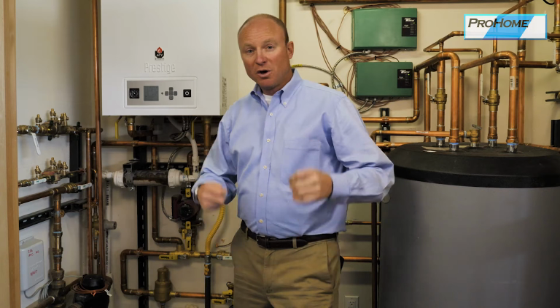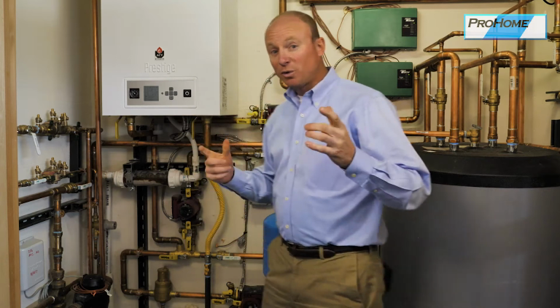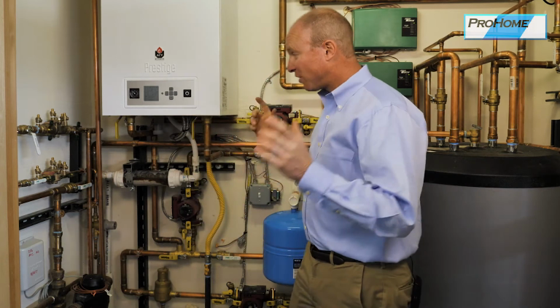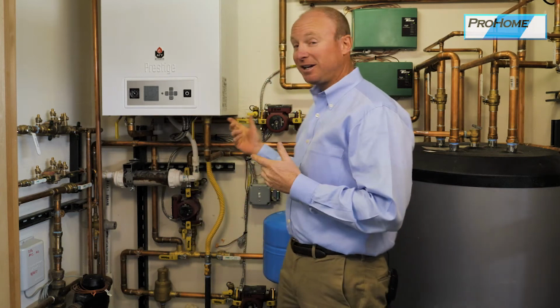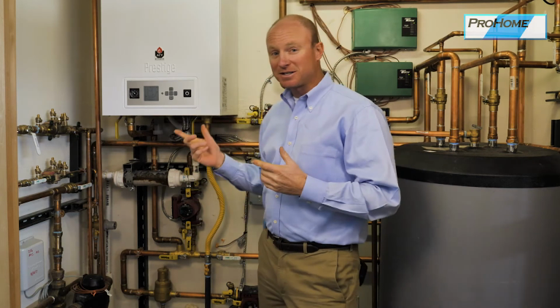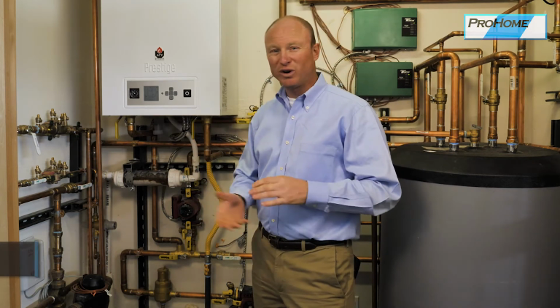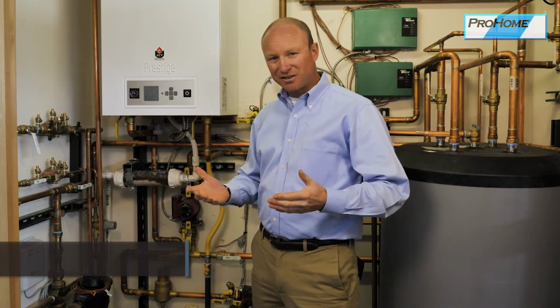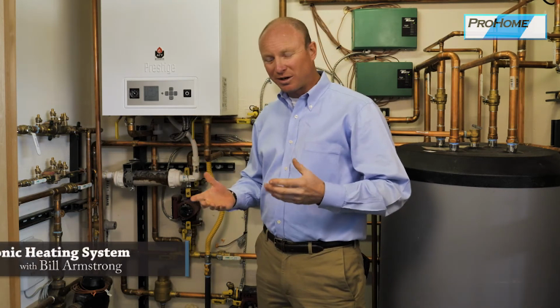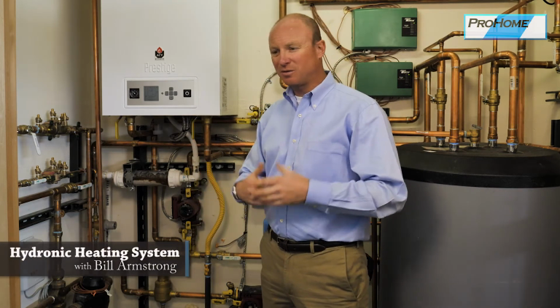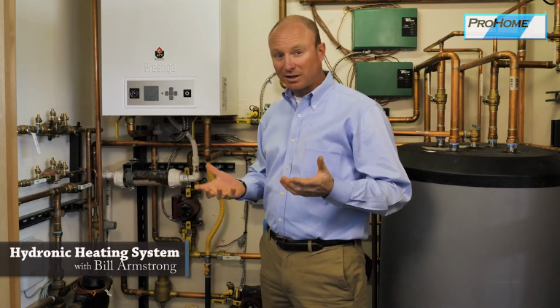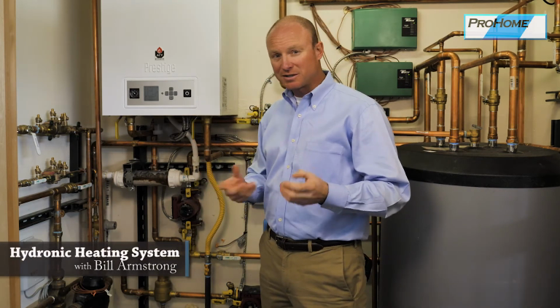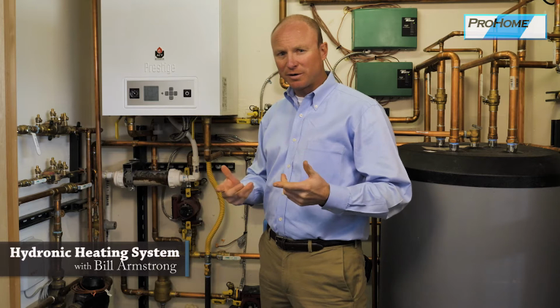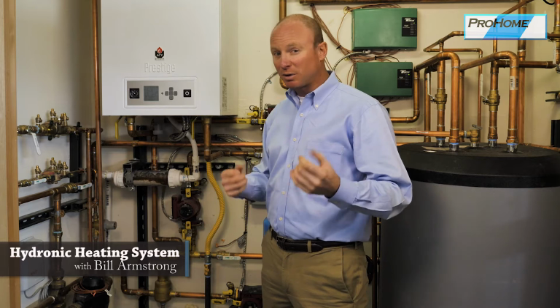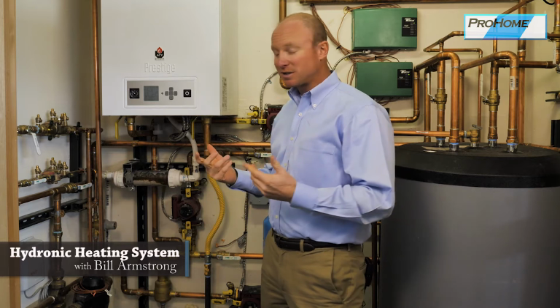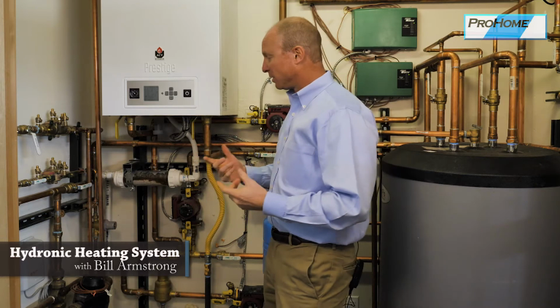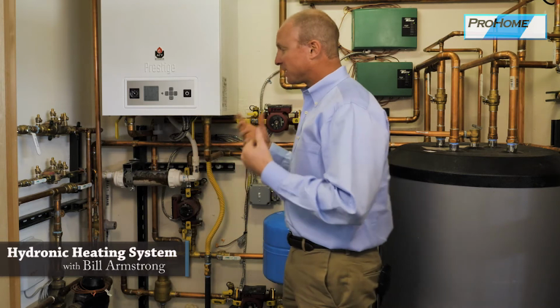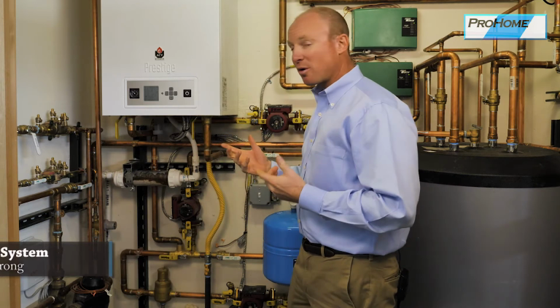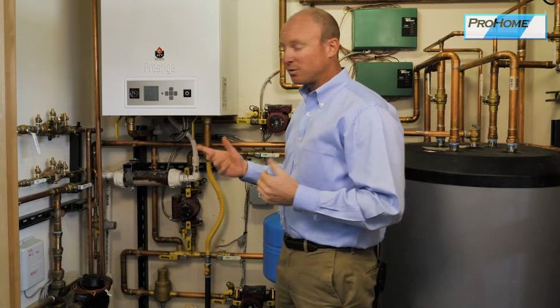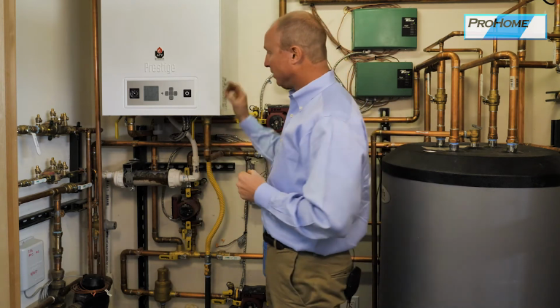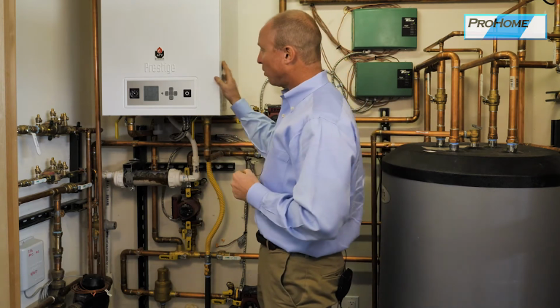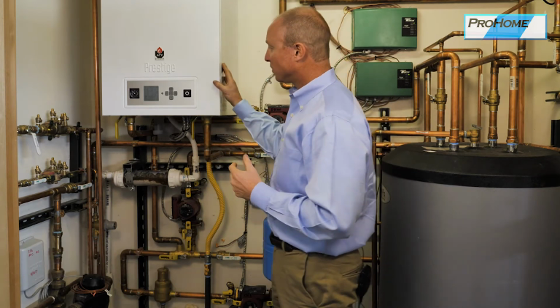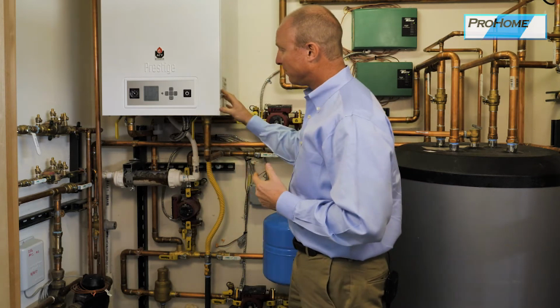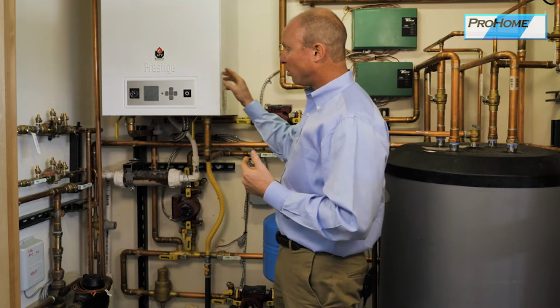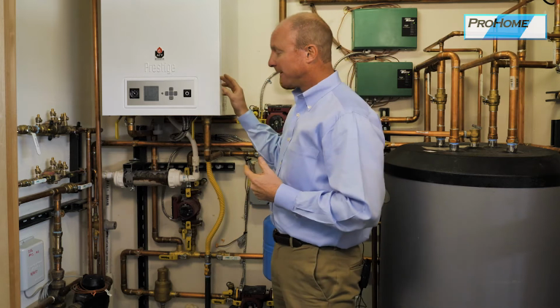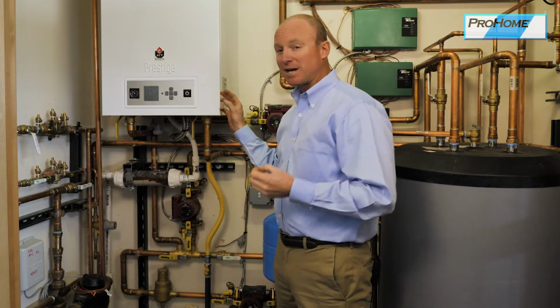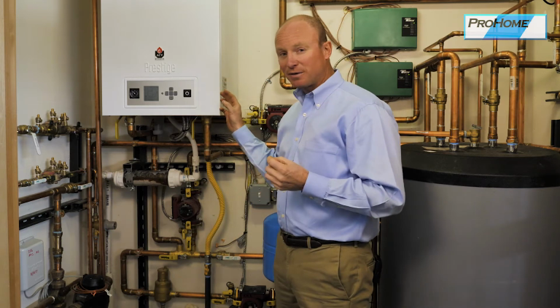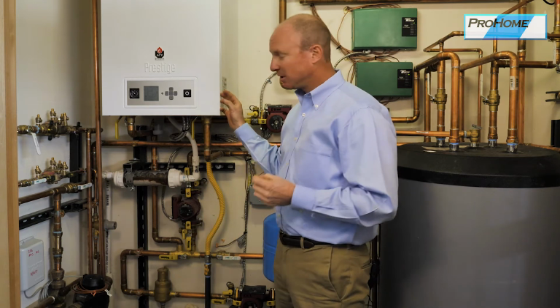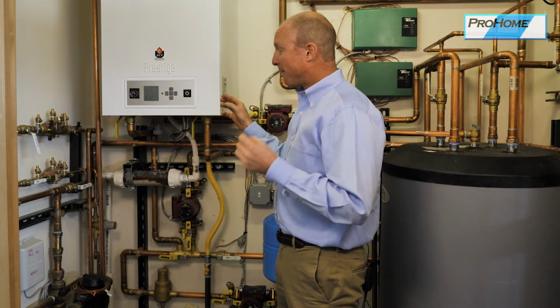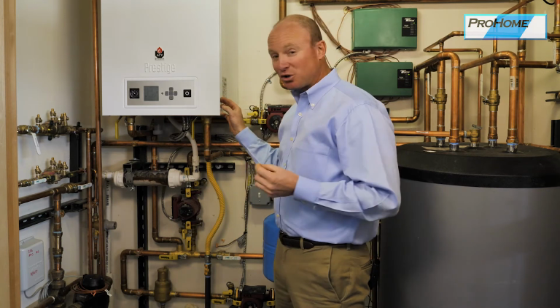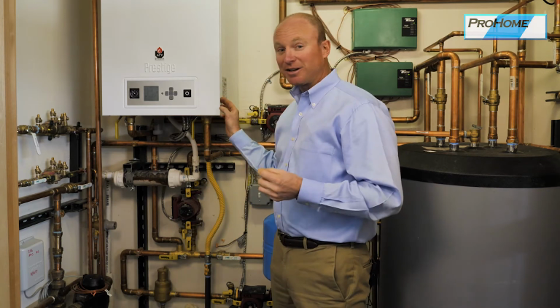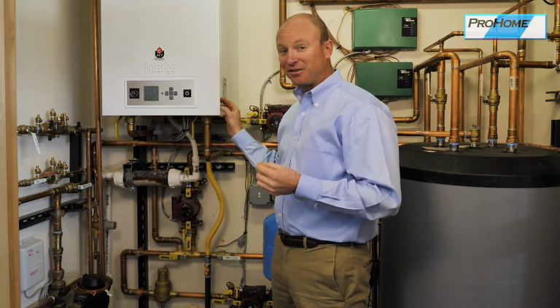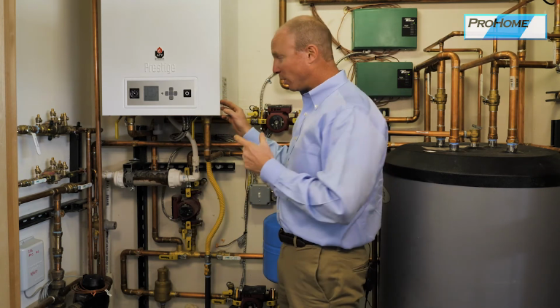Welcome to a hydronic heating system — also called a radiant in-floor heating system or radiant heating system. There are a few different names but it's all the same. There are some major components to know about. Number one, in this system we have the boiler. This is a high efficiency modulating condensing boiler.